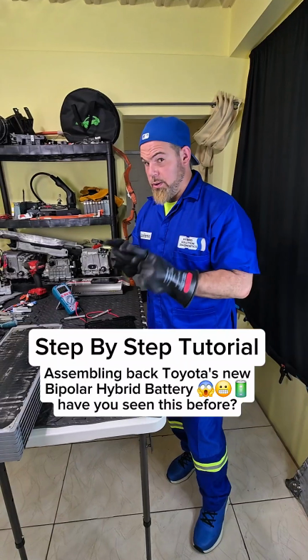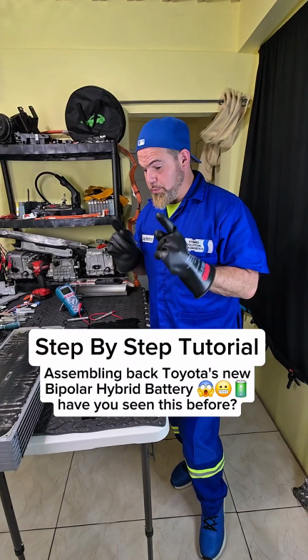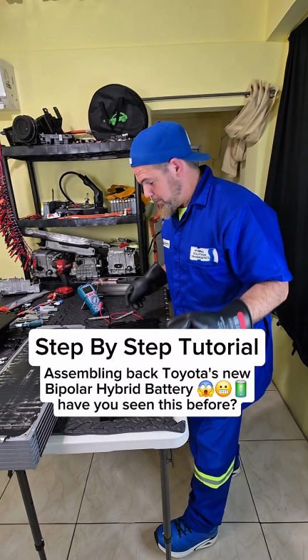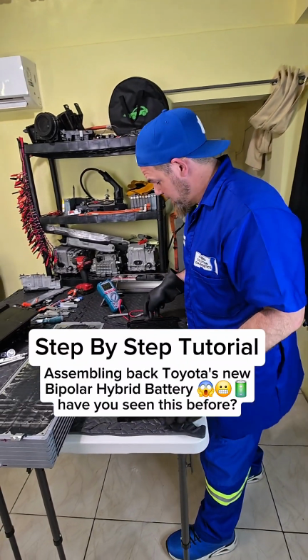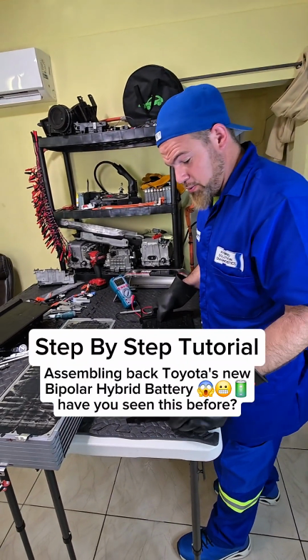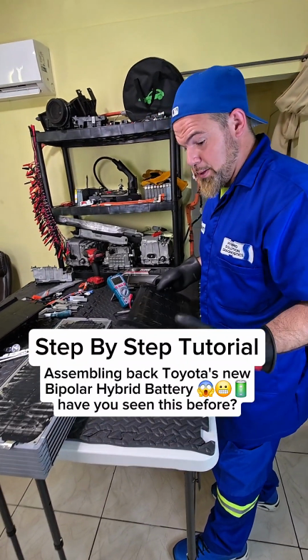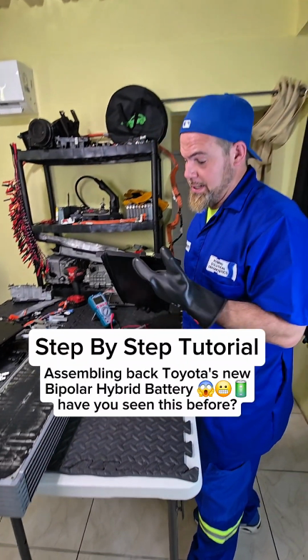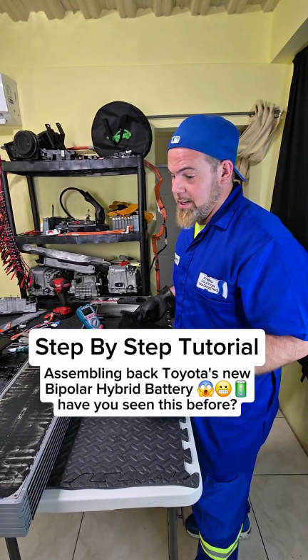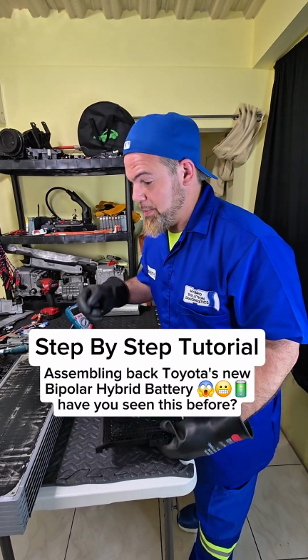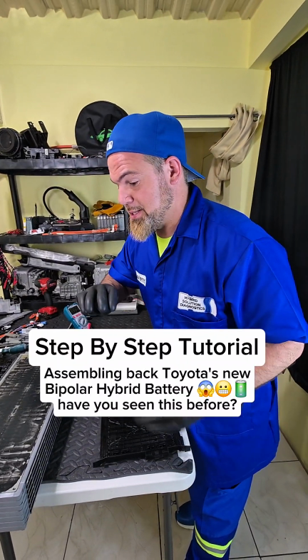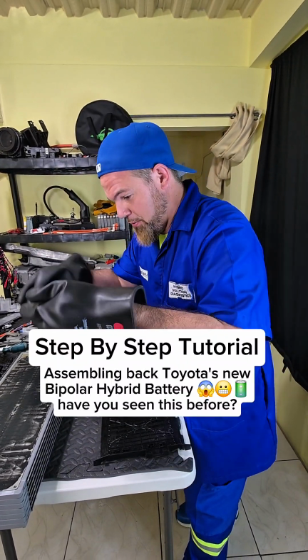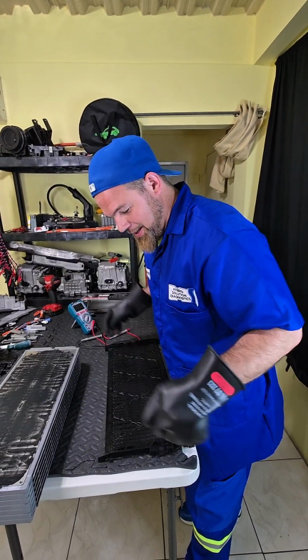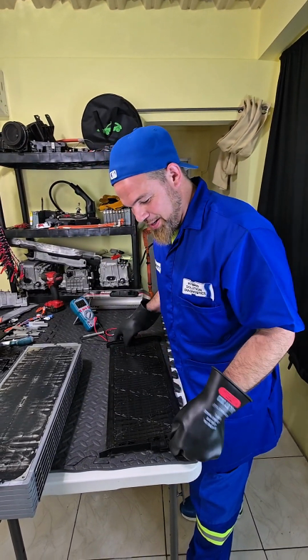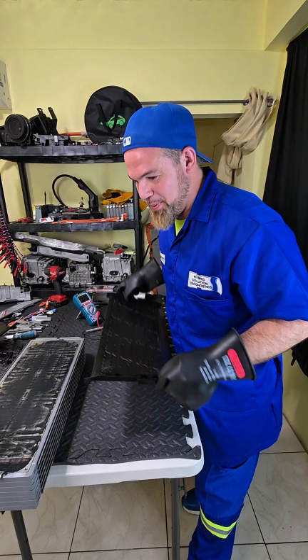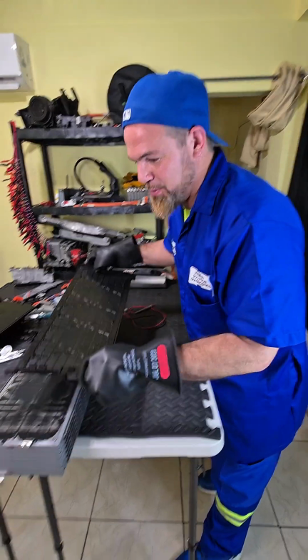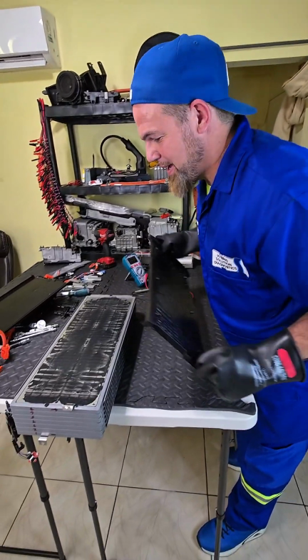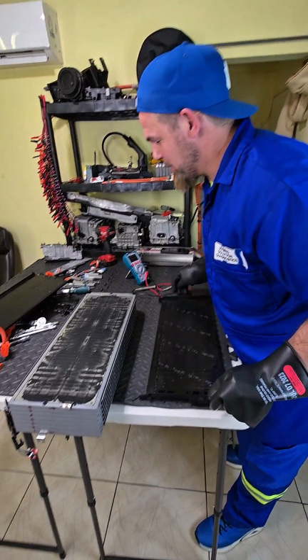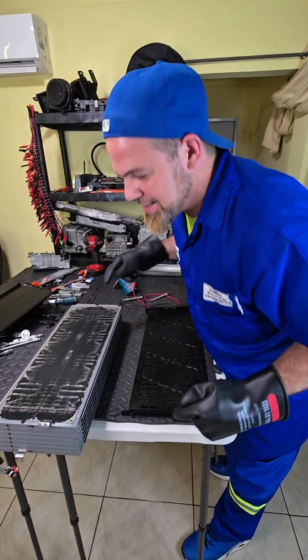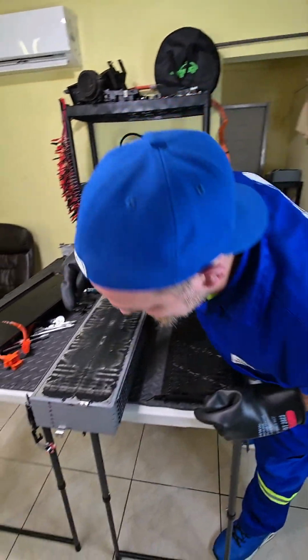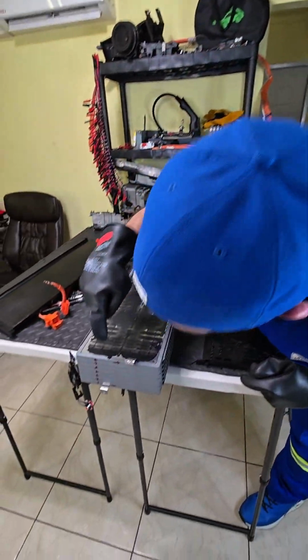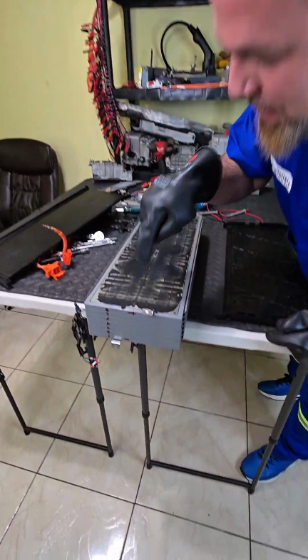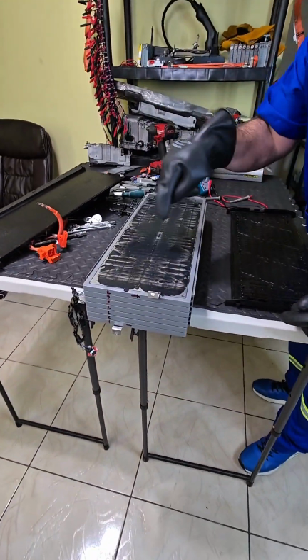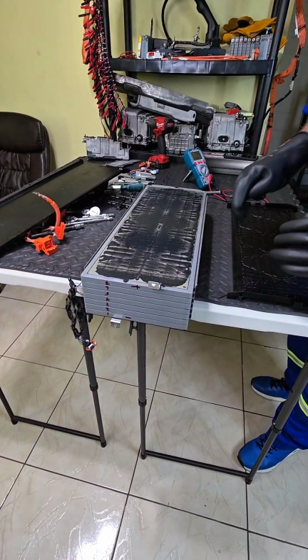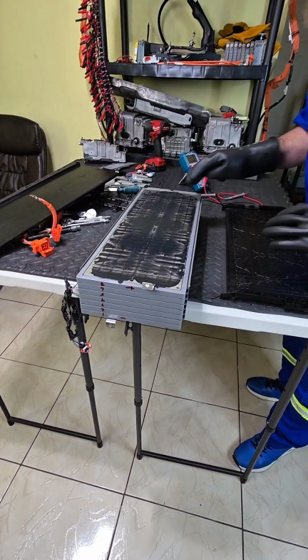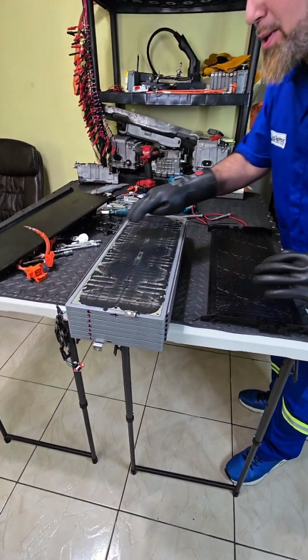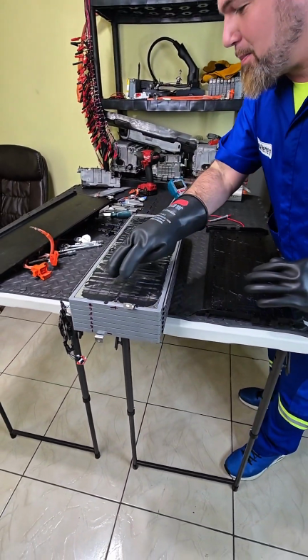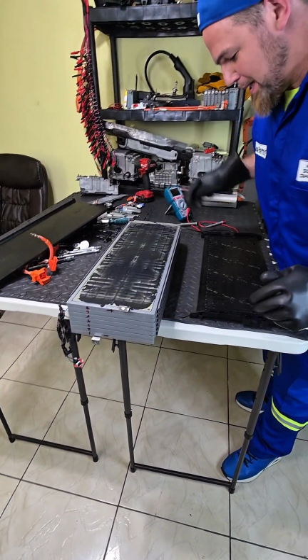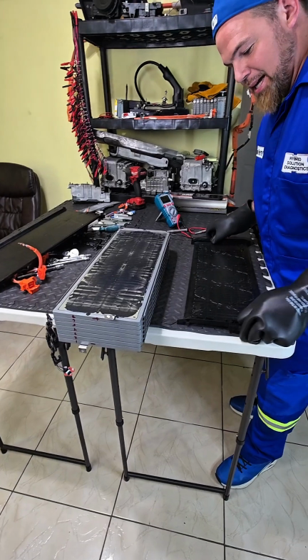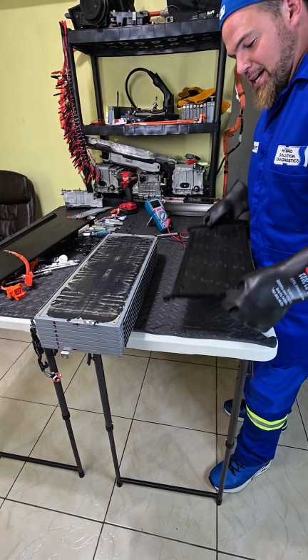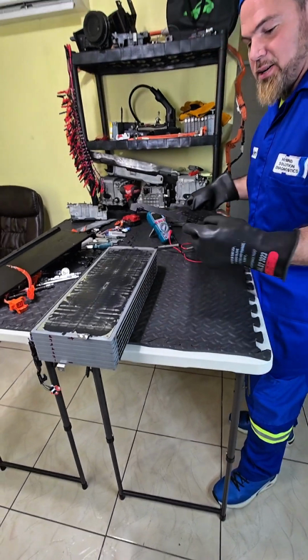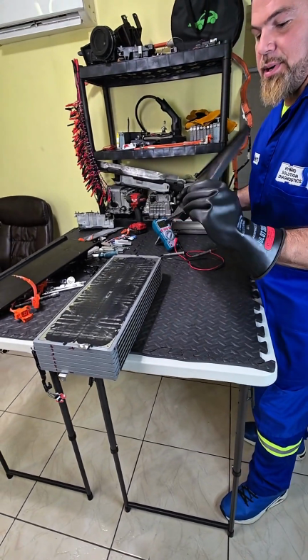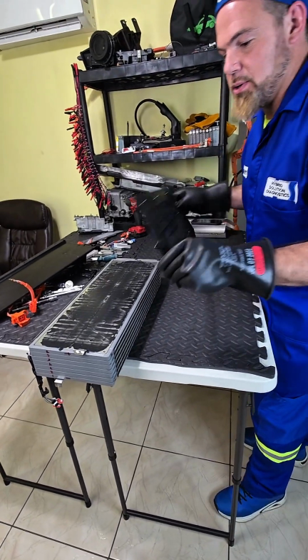Toyota's new bipolar battery — I'm going to assemble it back. The battery is facing up at the moment. This is the positive terminal; the positive terminal is completely uncovered.